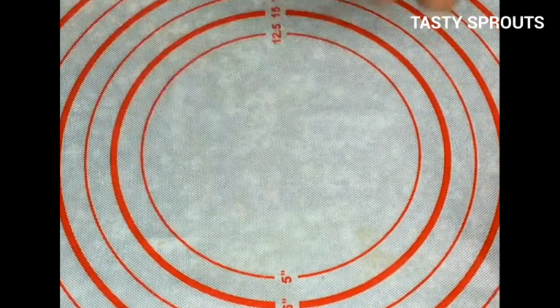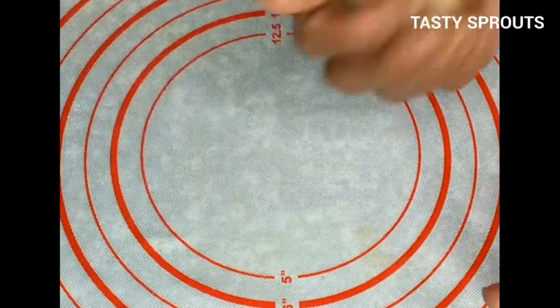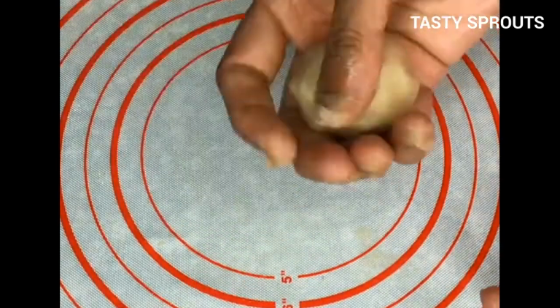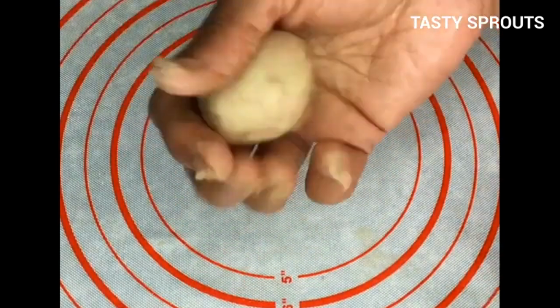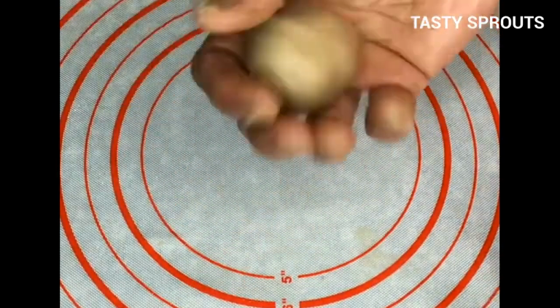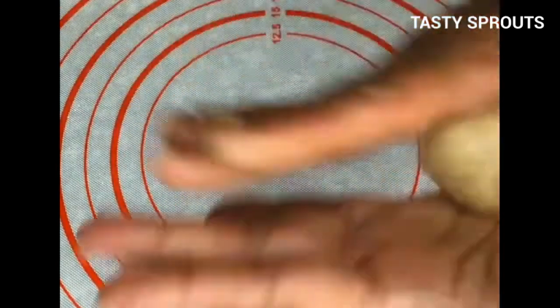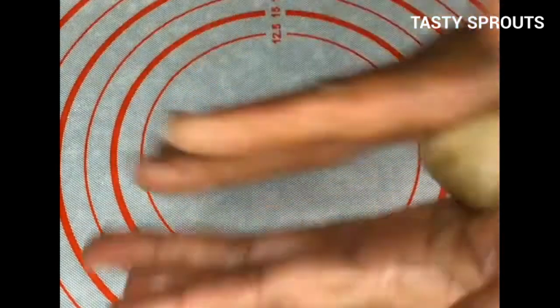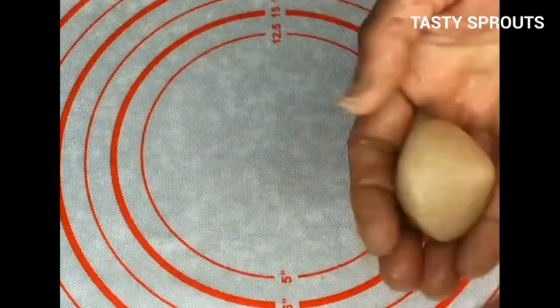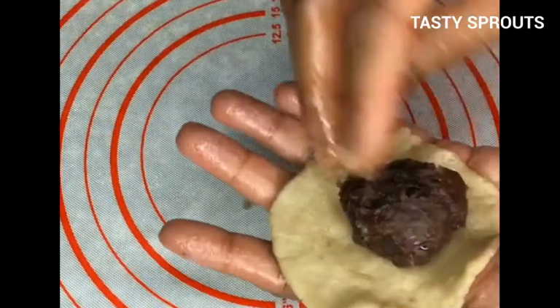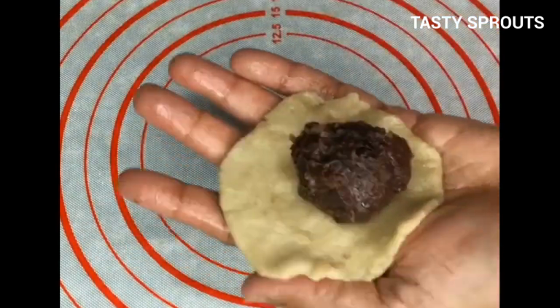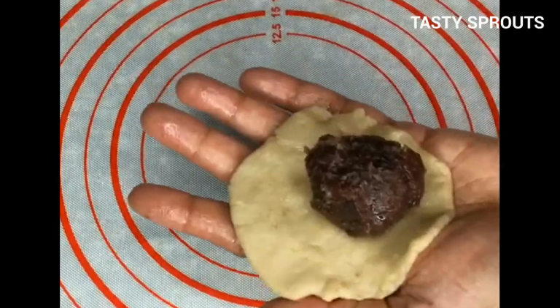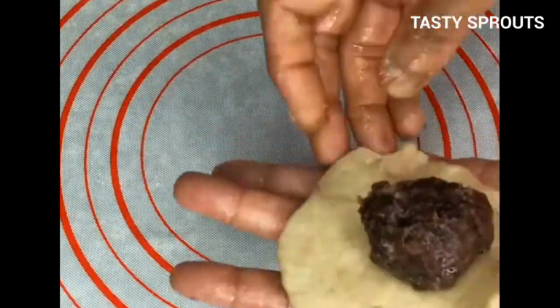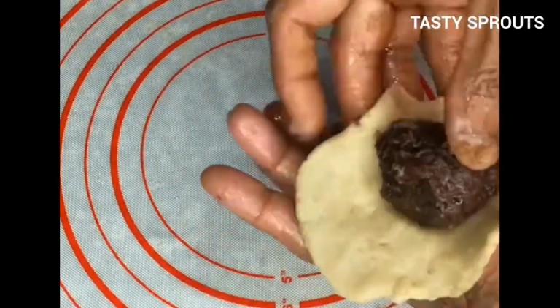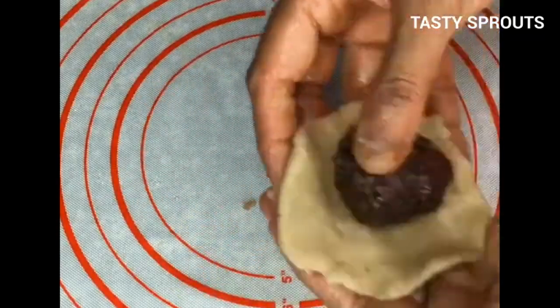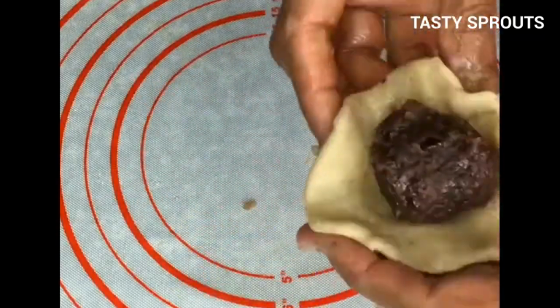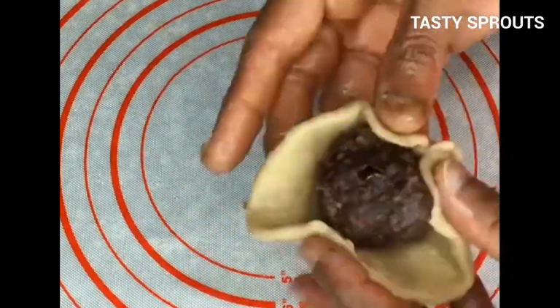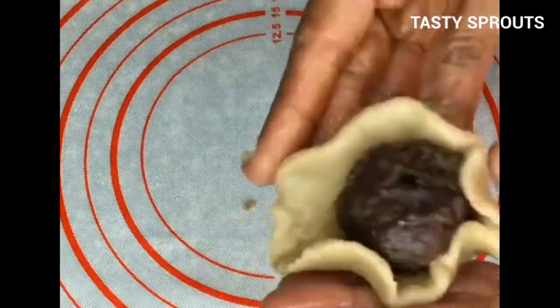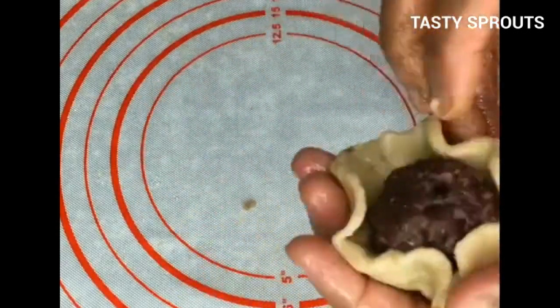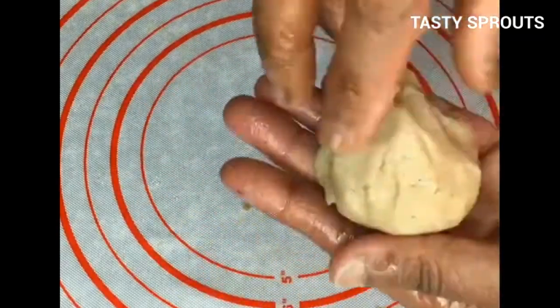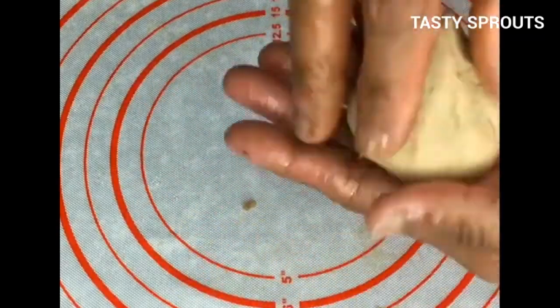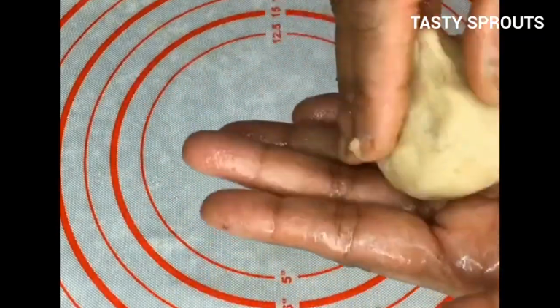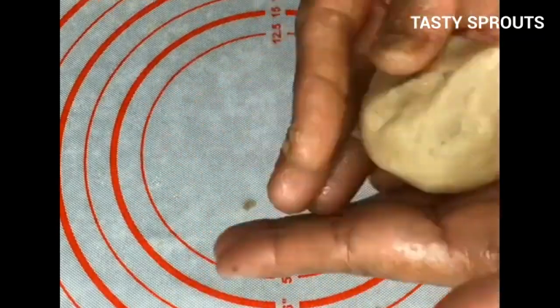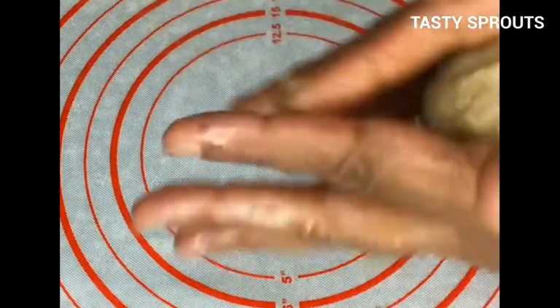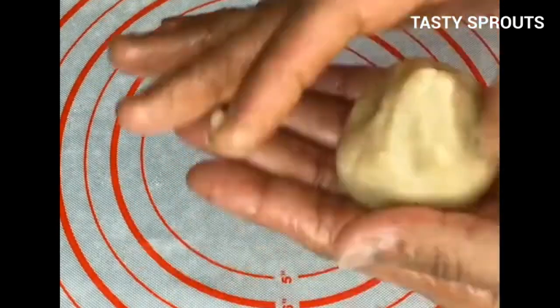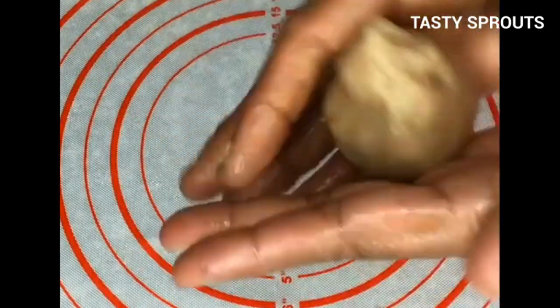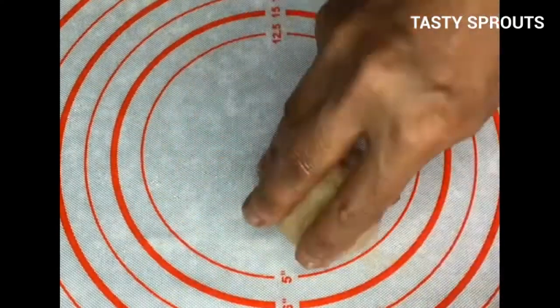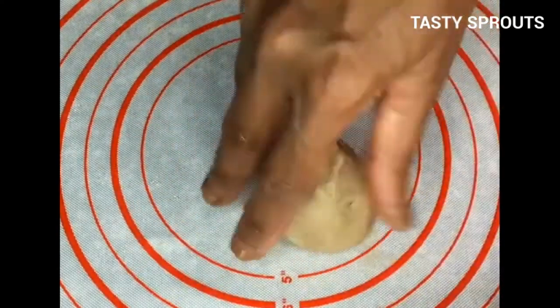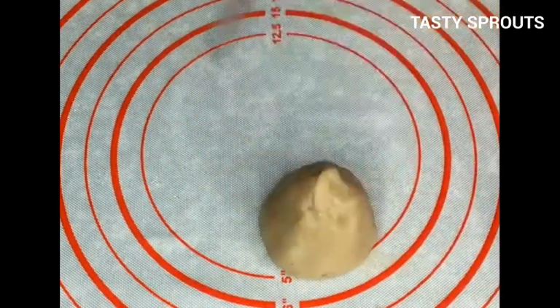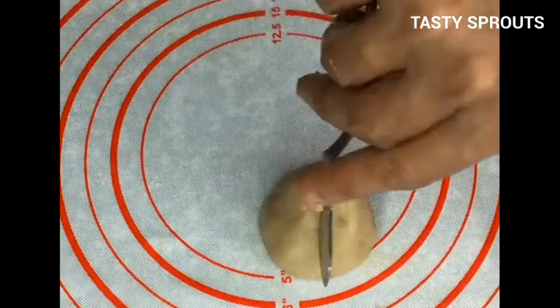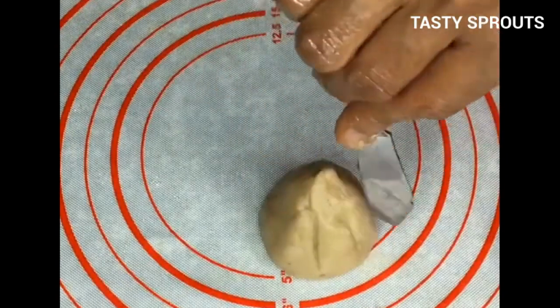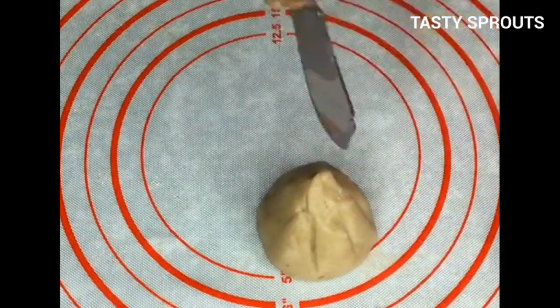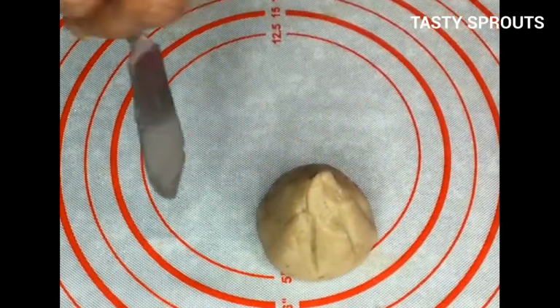Make small disks using the dough, place stuffing in the center, and shape them into modaks. Steam cook the modaks for 20 minutes.